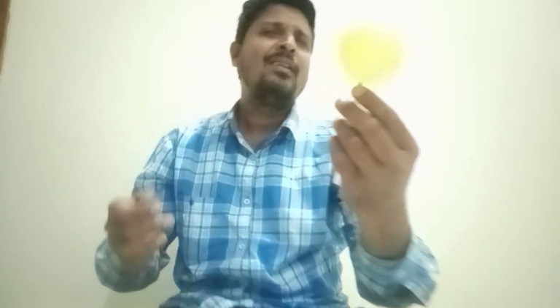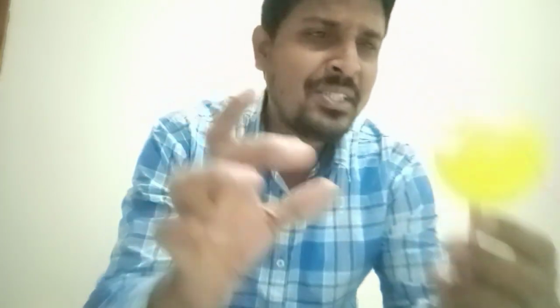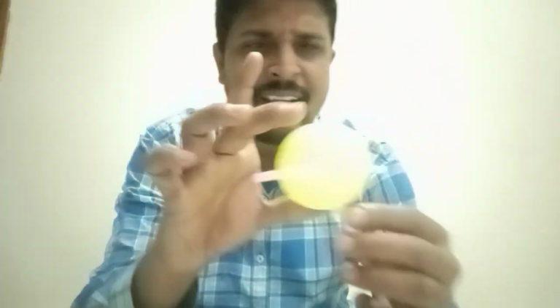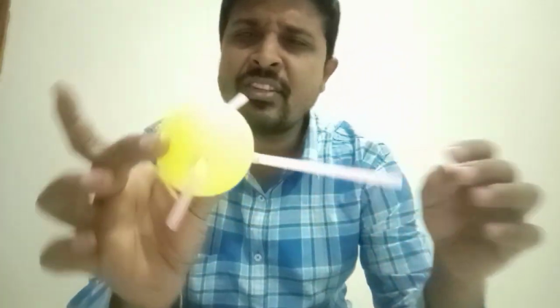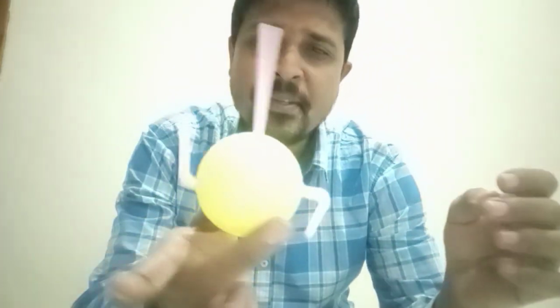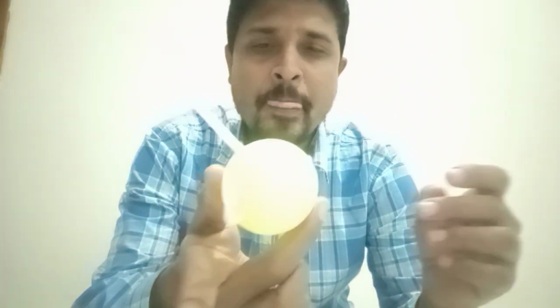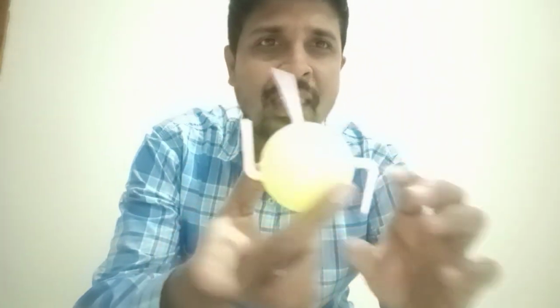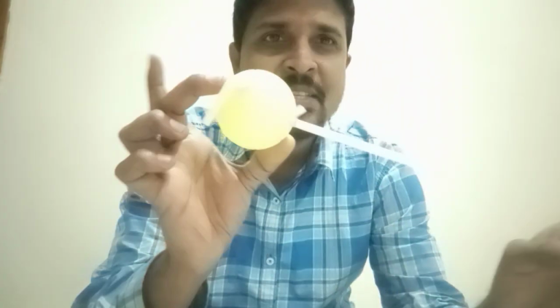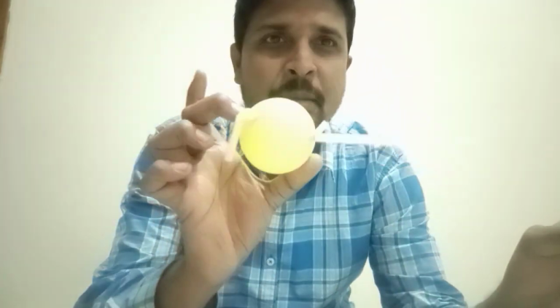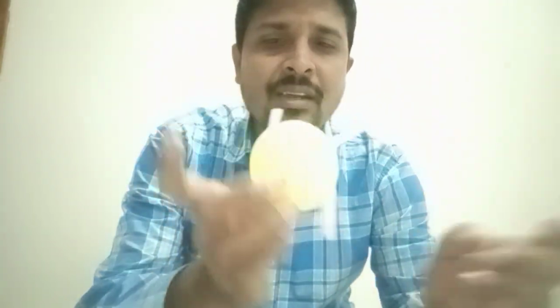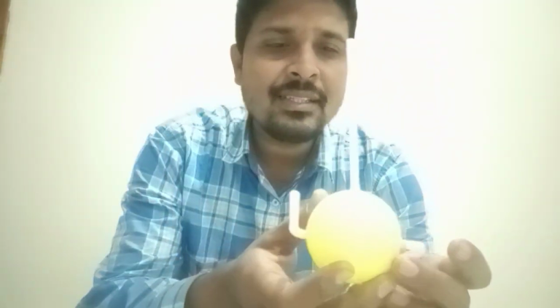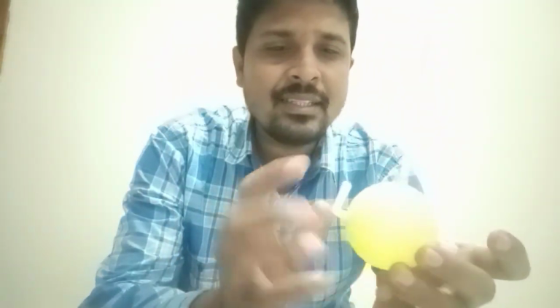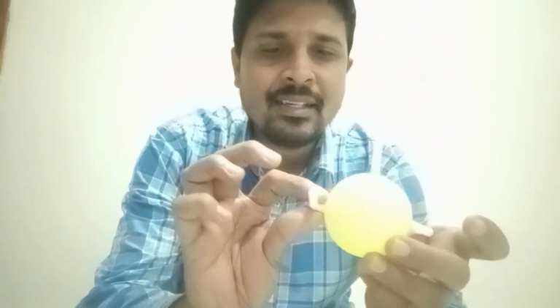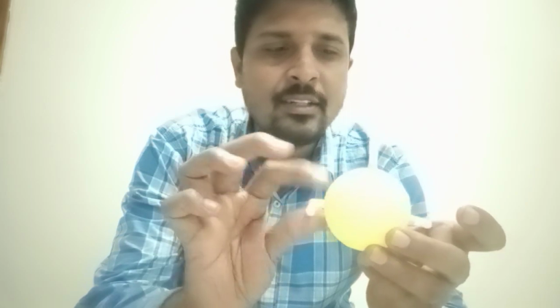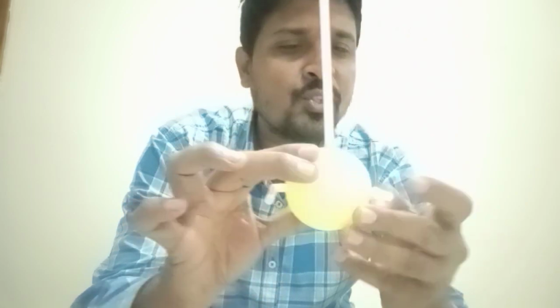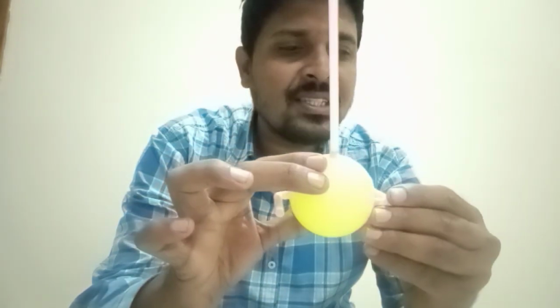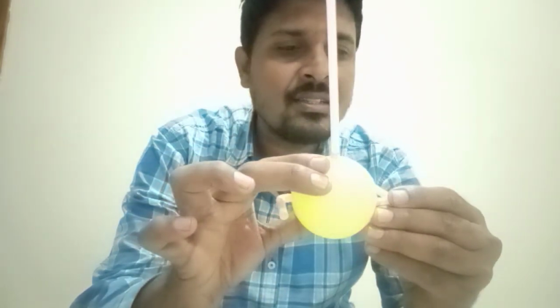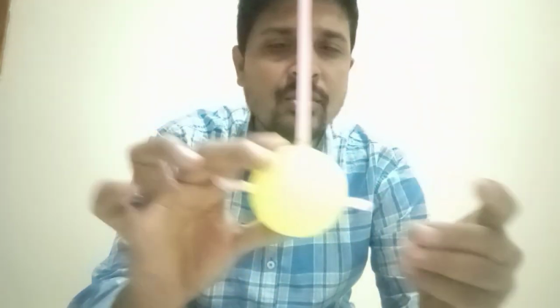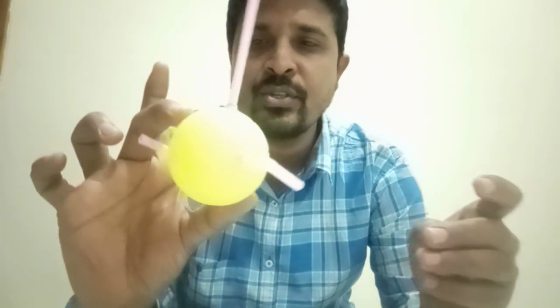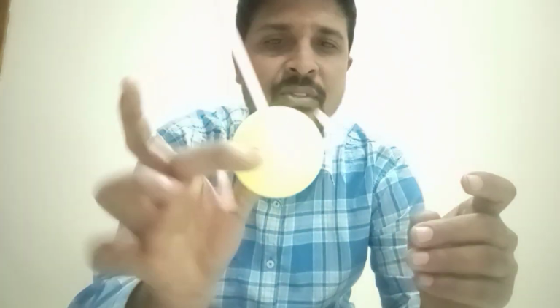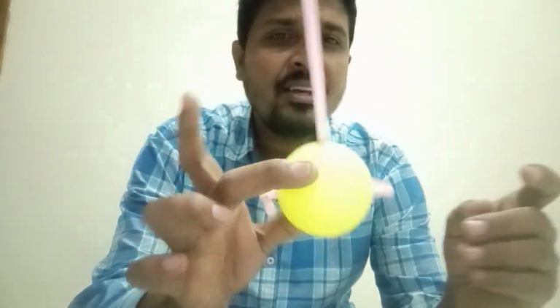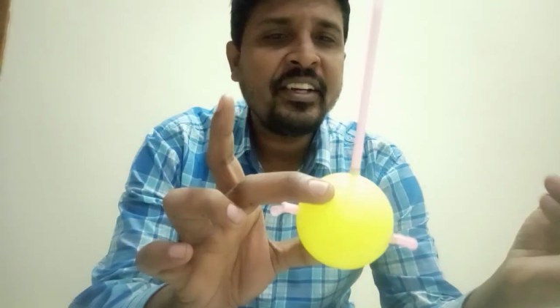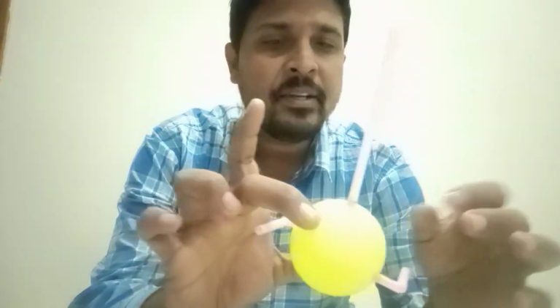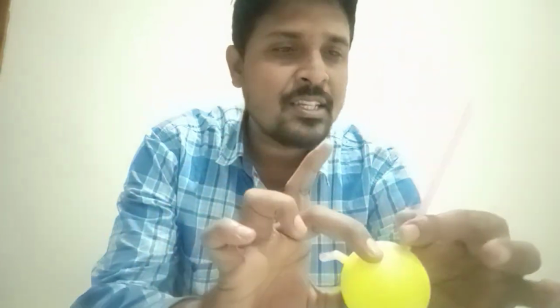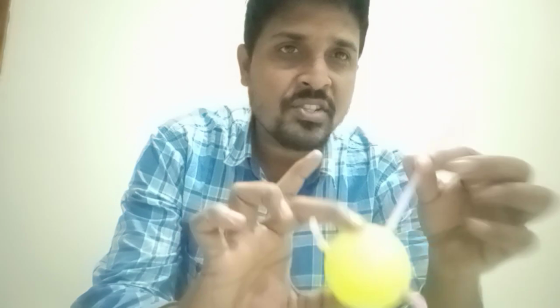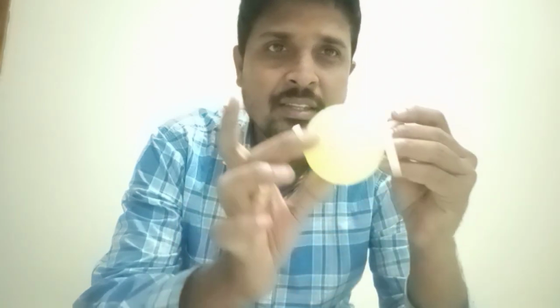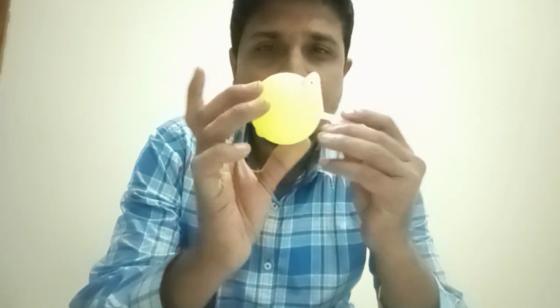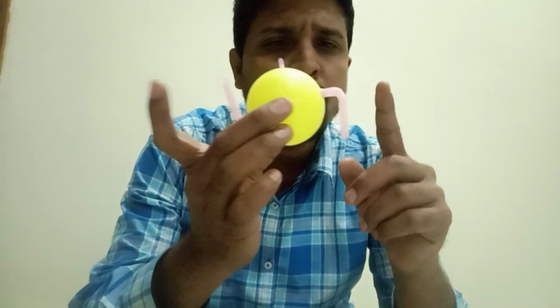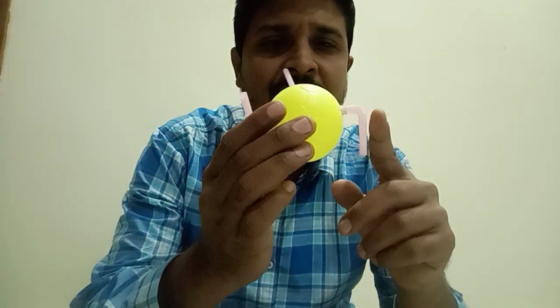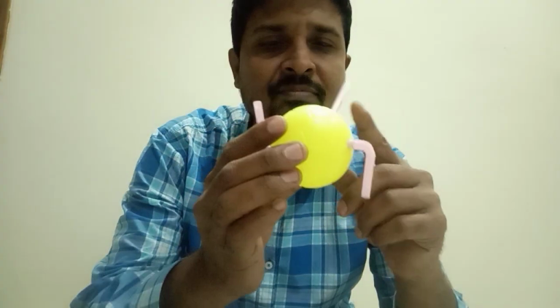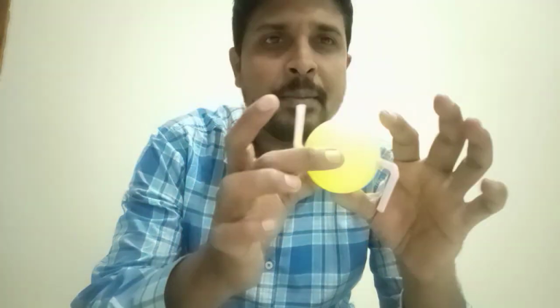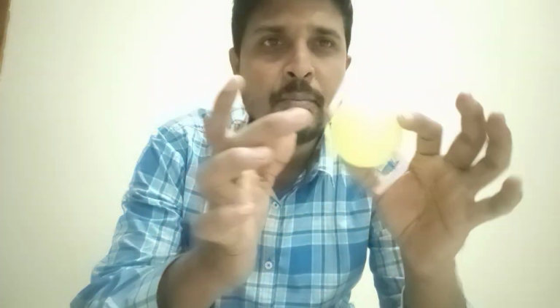Not much things are required for this. This is a plastic ball and these are two straws. You're going to find them outside. That means you need two straws and a plastic ball.